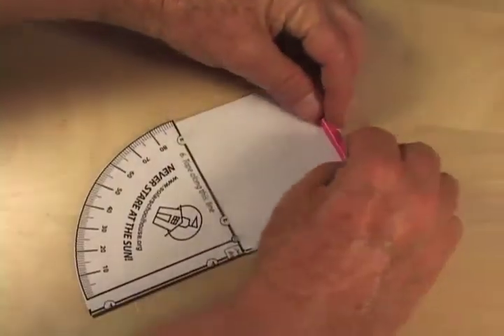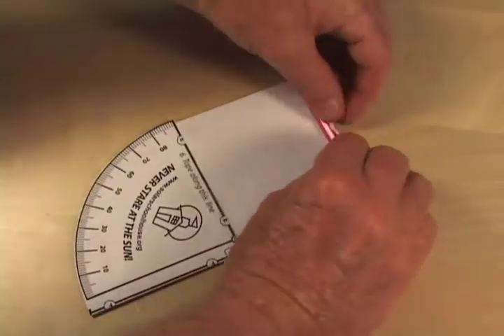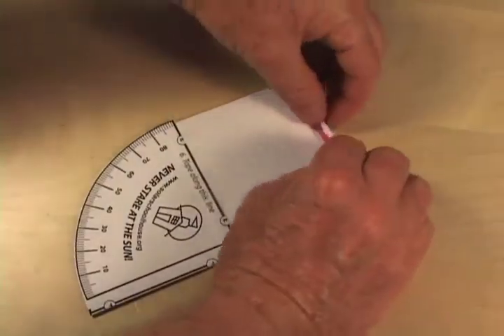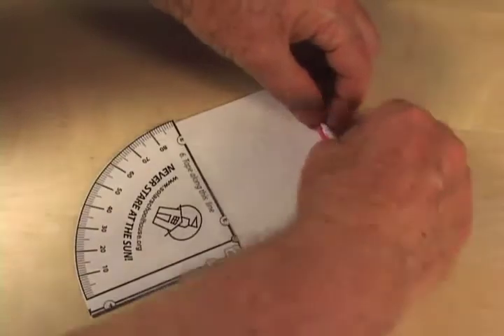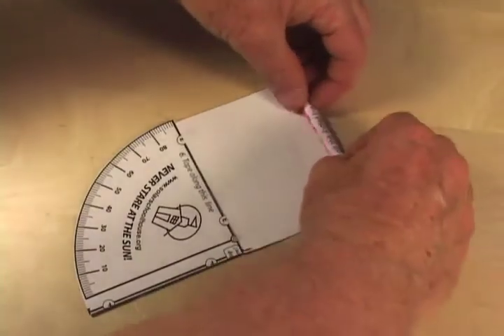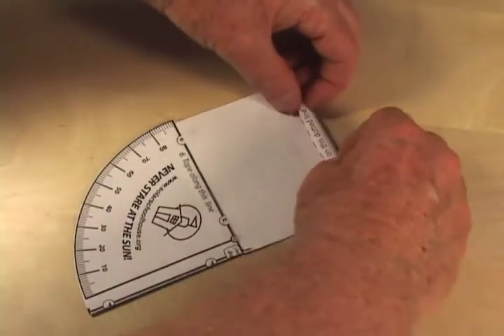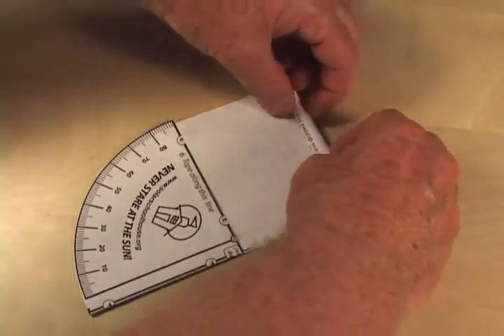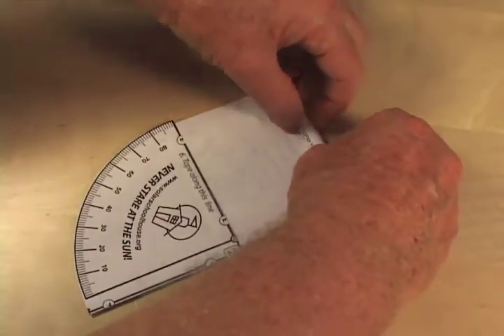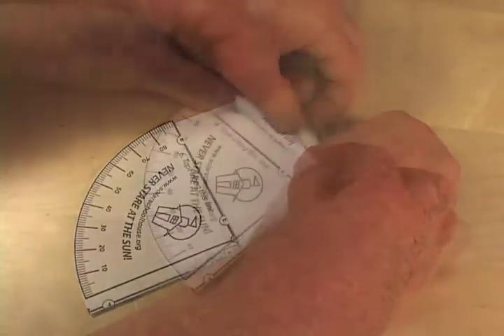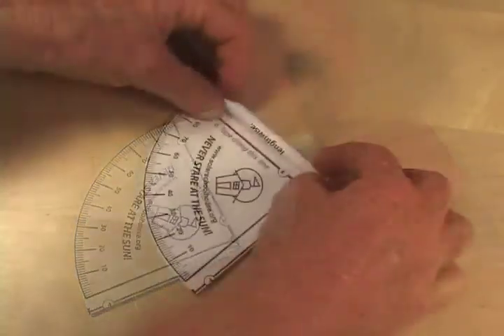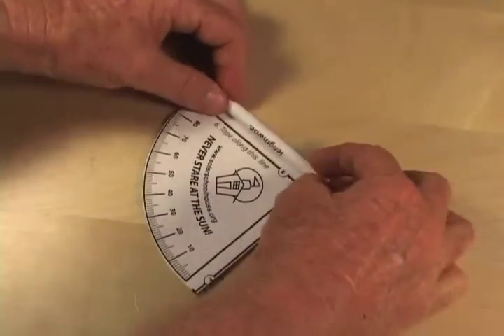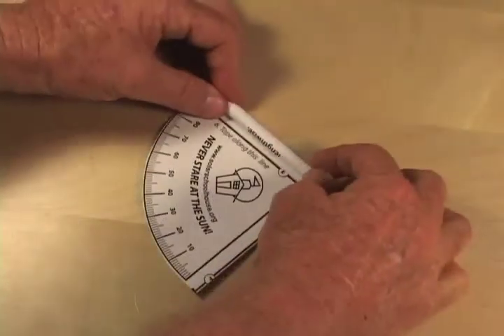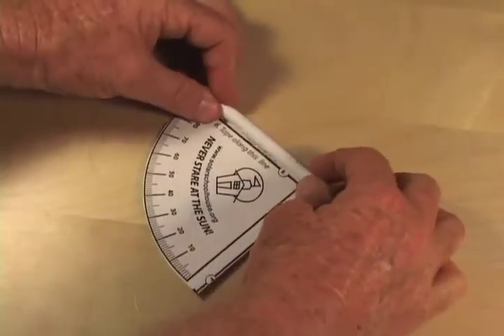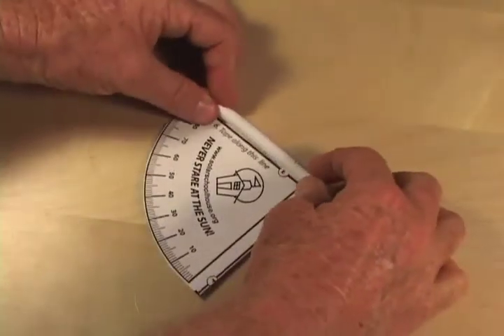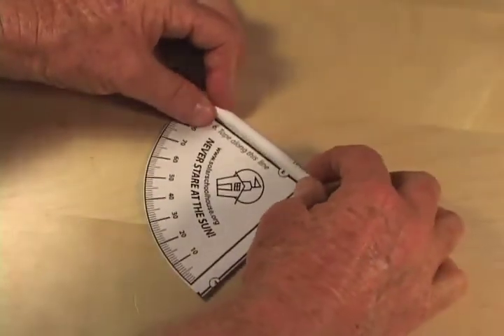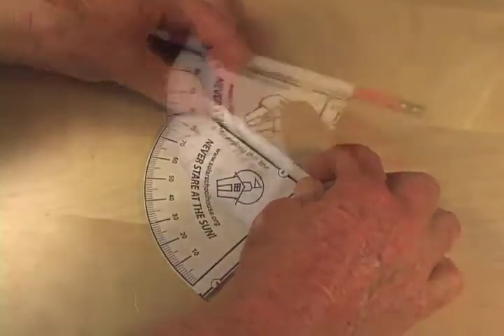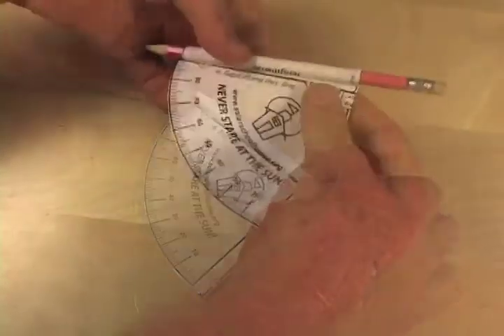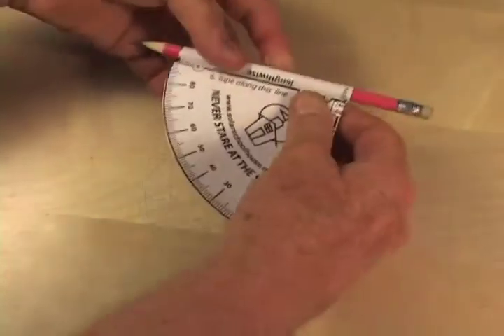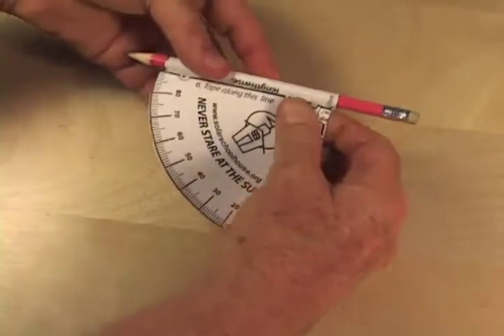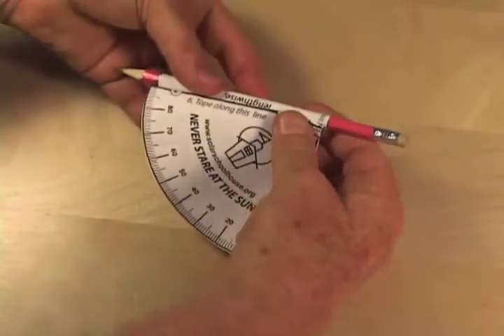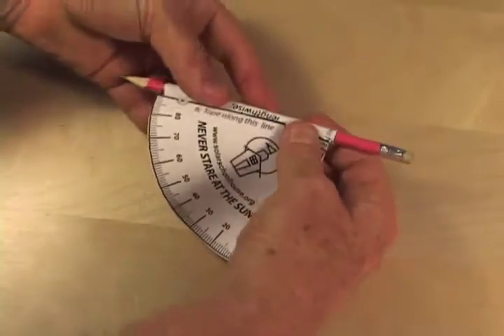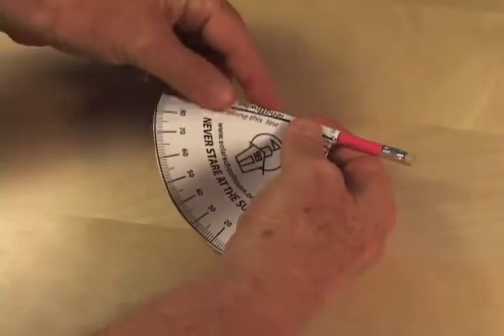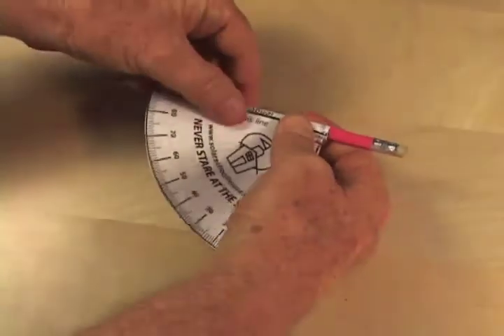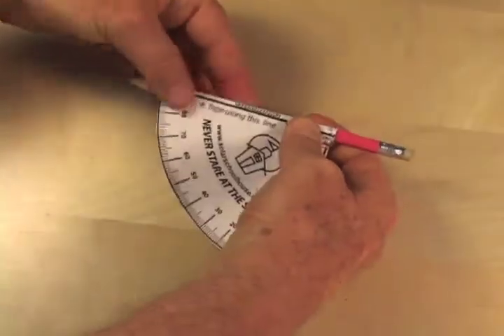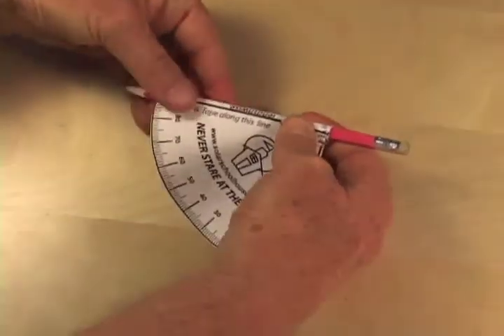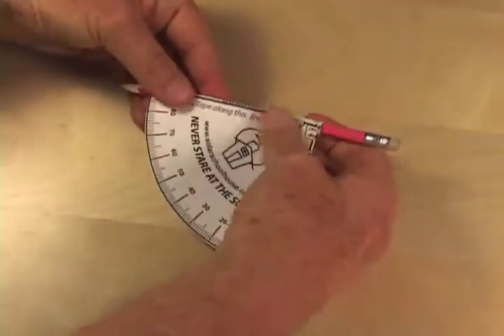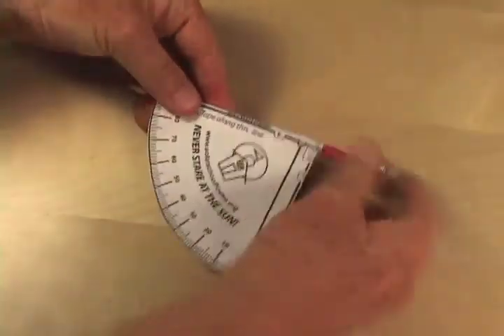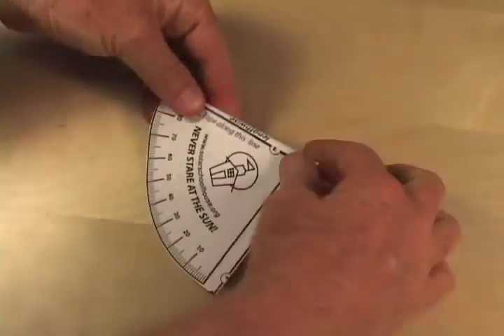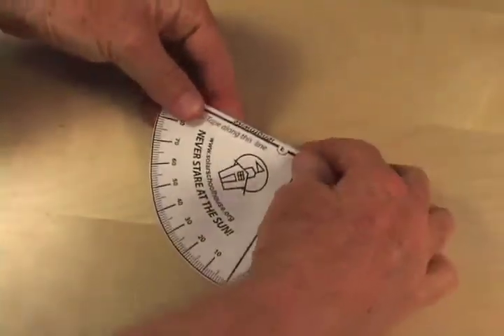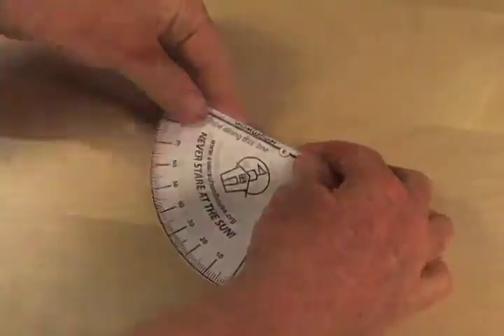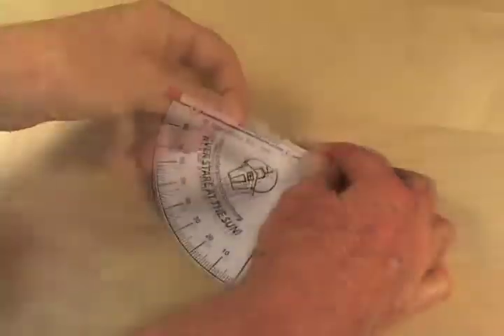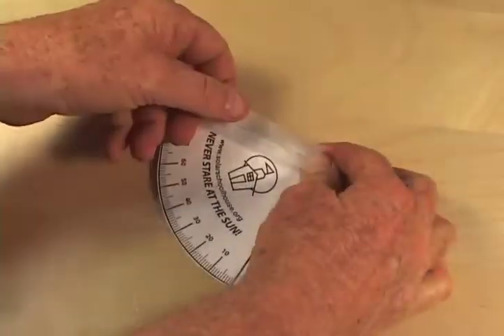Next, roll the square section over a pencil to make a tube and tape it down to the quadrant on line E. It helps to fold back on this line before taping.